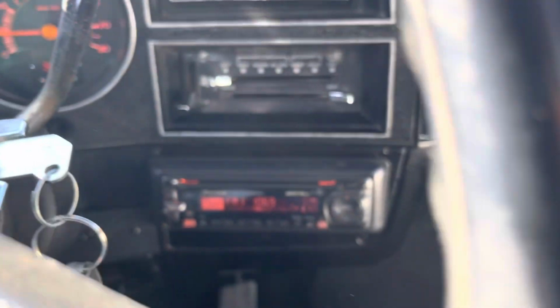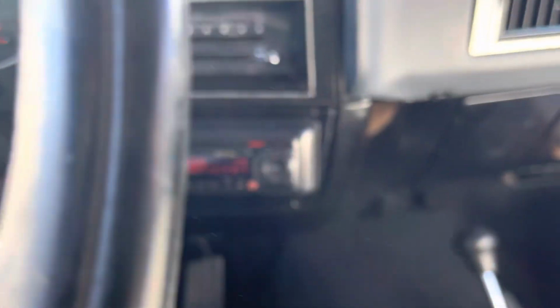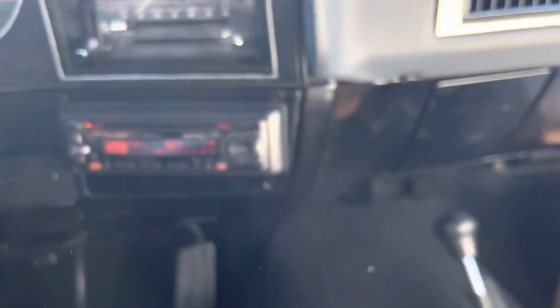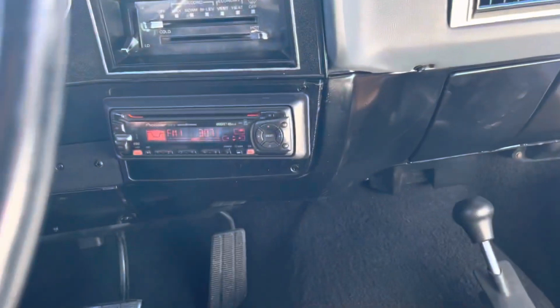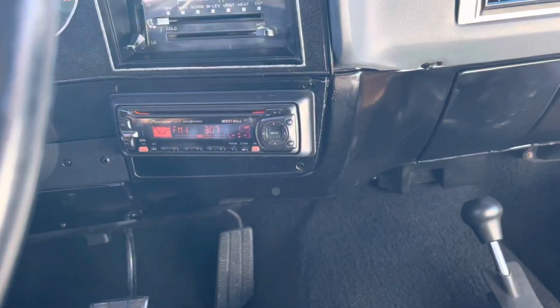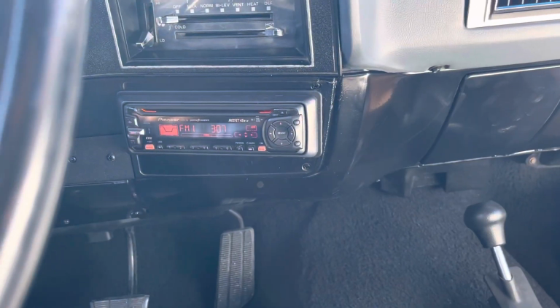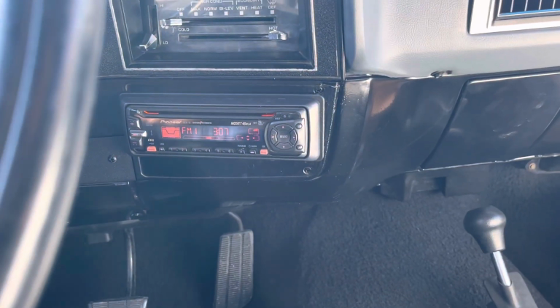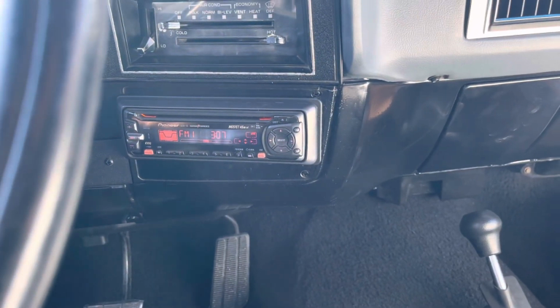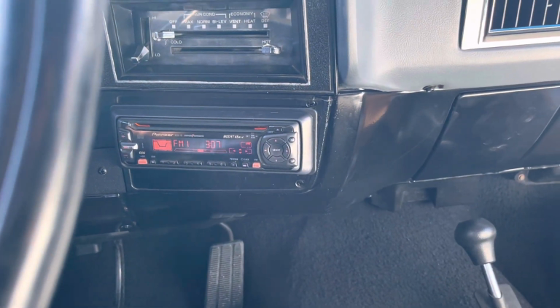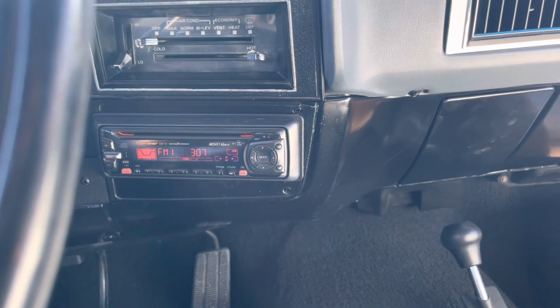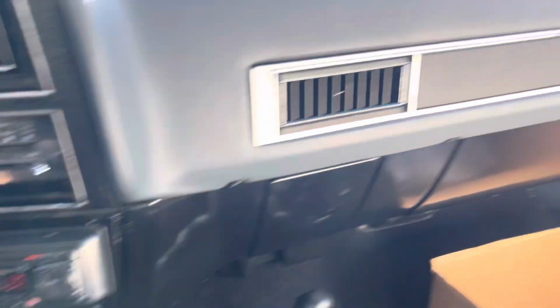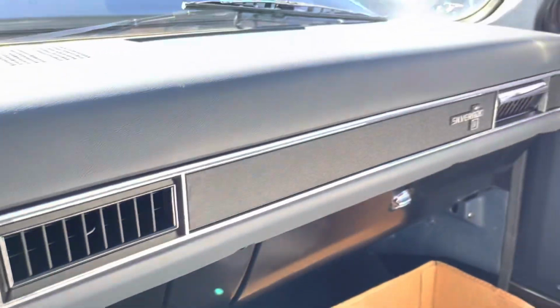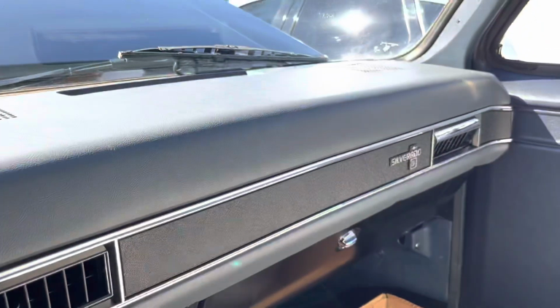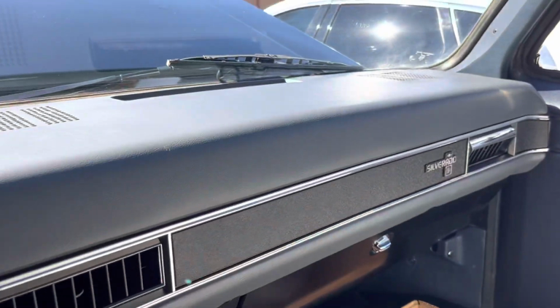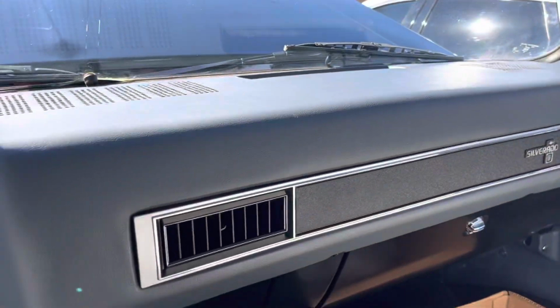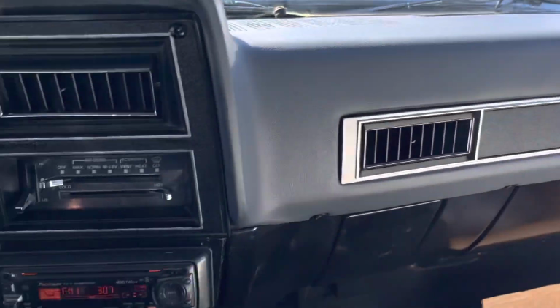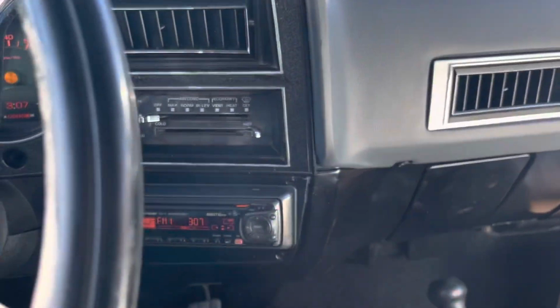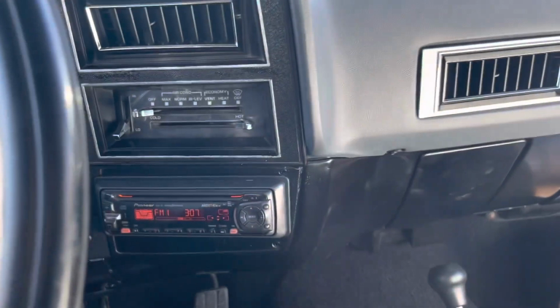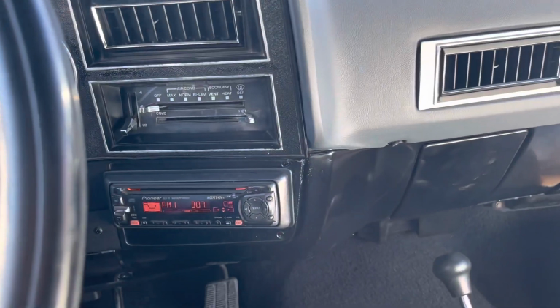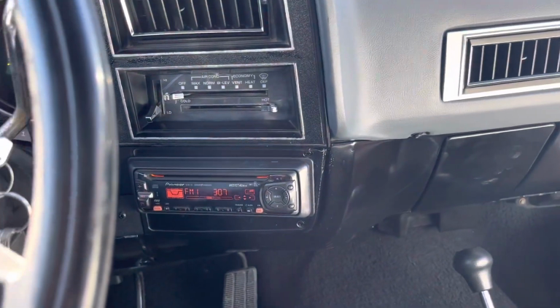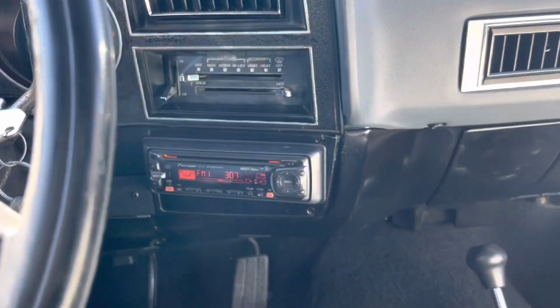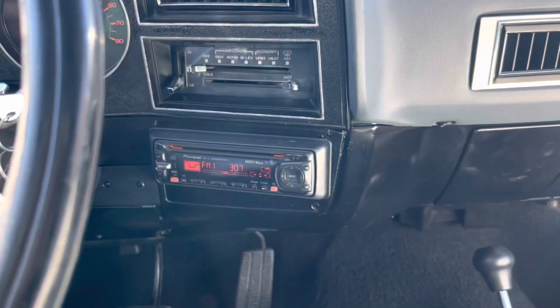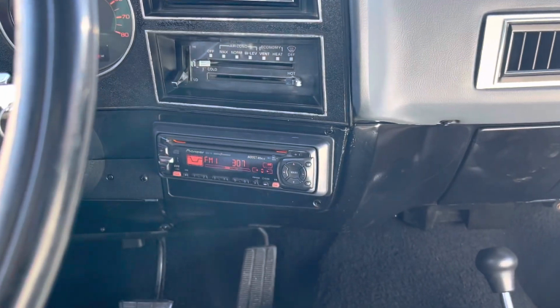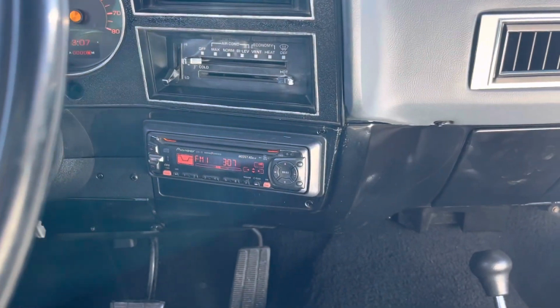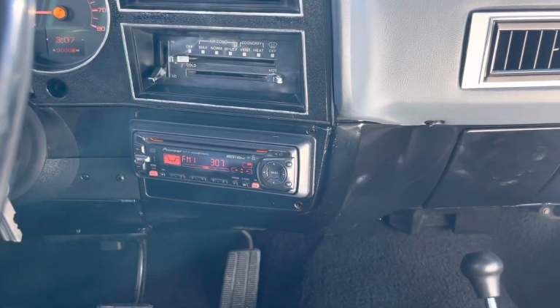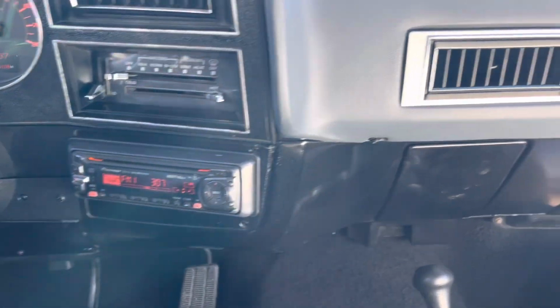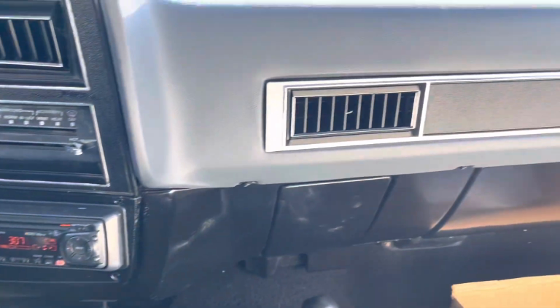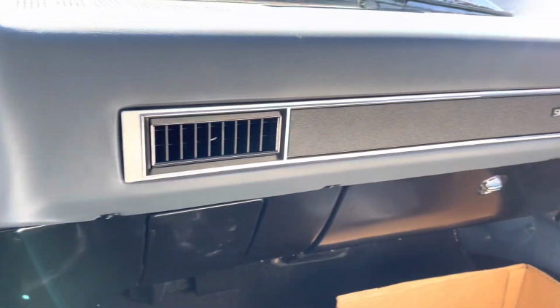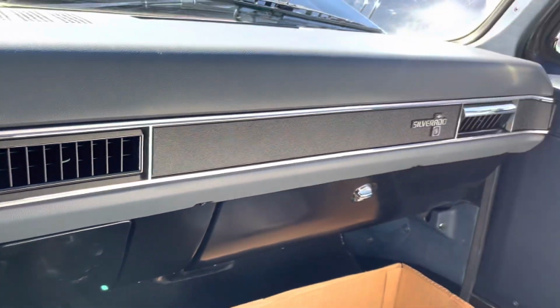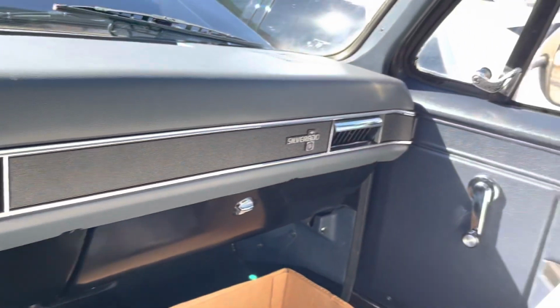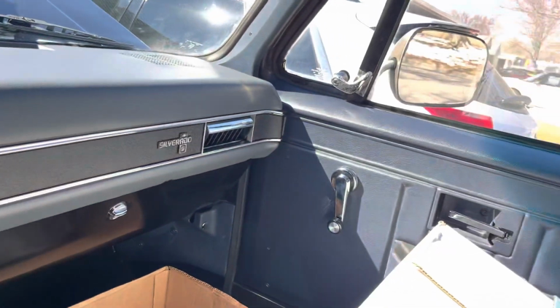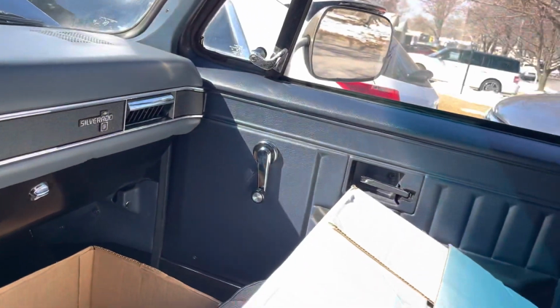Unfortunately, he had a radio put in and somebody cut things up. I had to finish it all out — put dash speakers in it, and then 4x10s in the back on the factory corners to kind of make it look factory. Pretty nice truck.